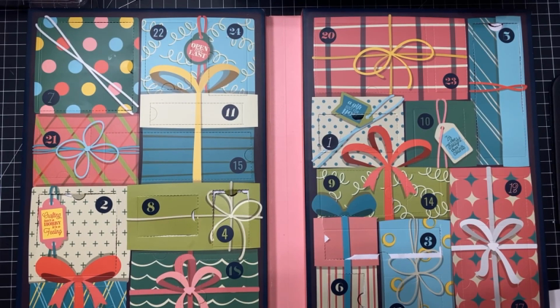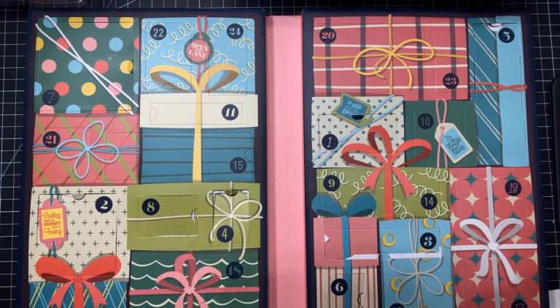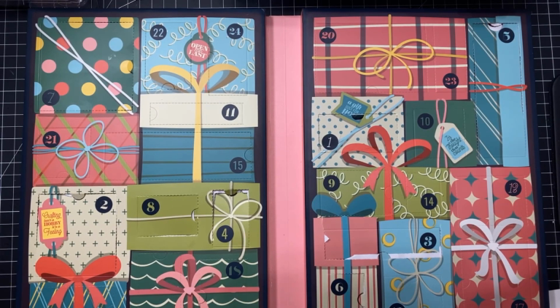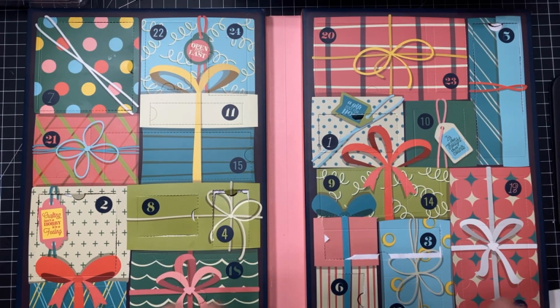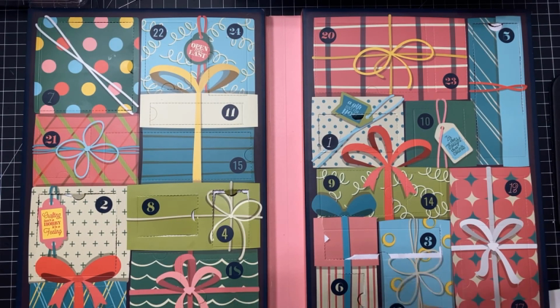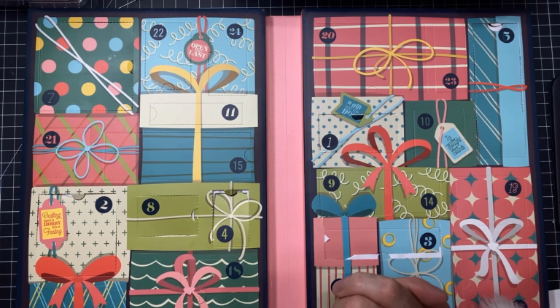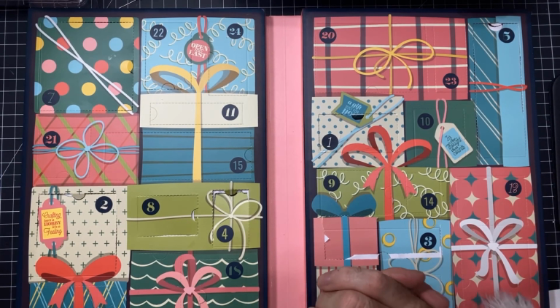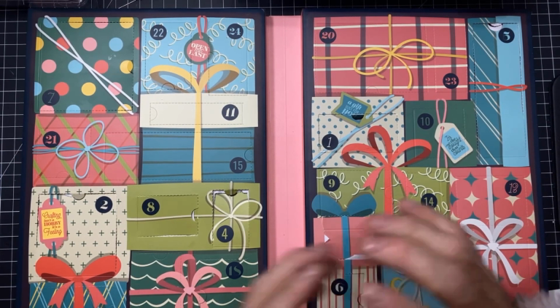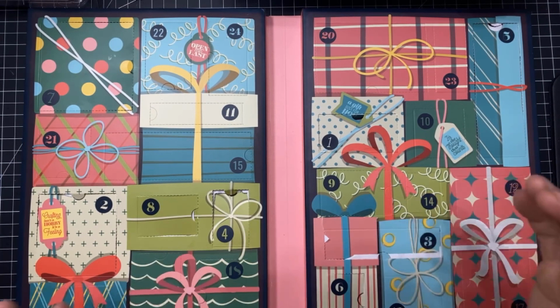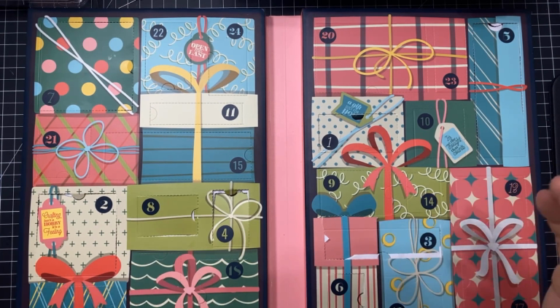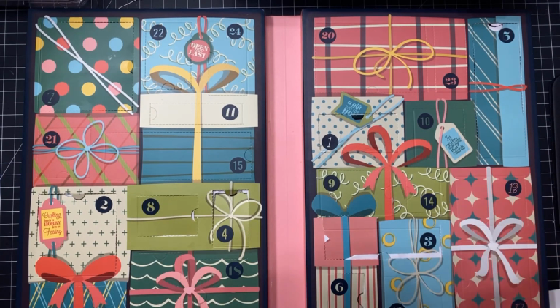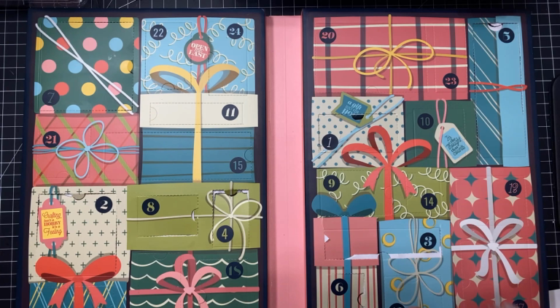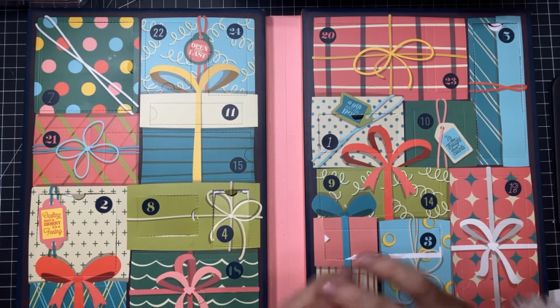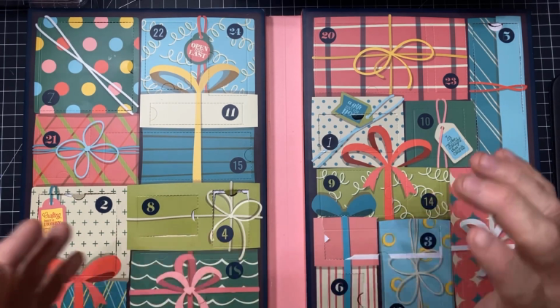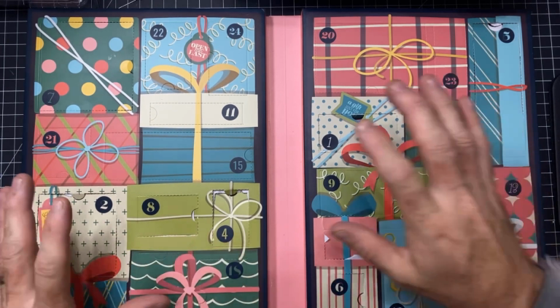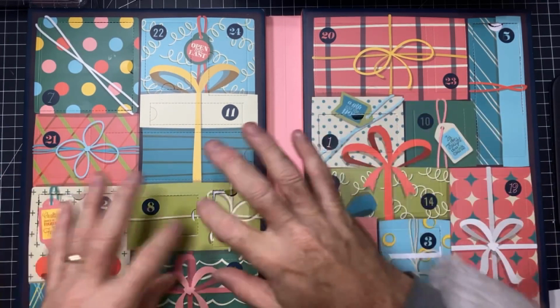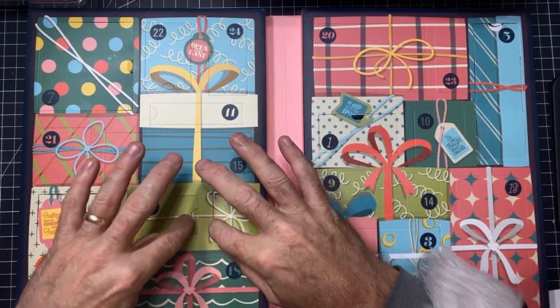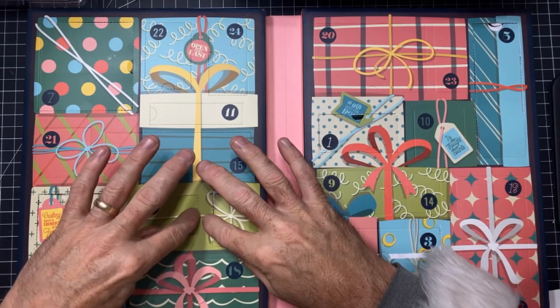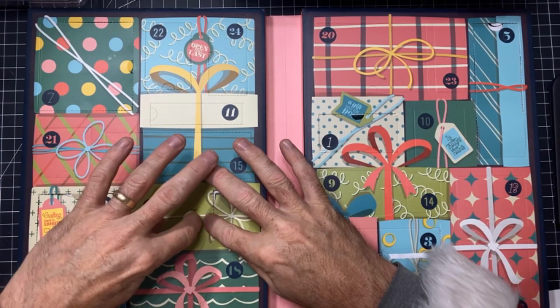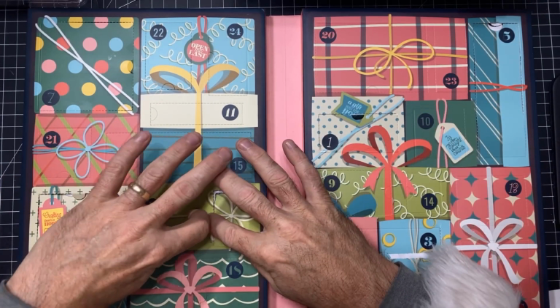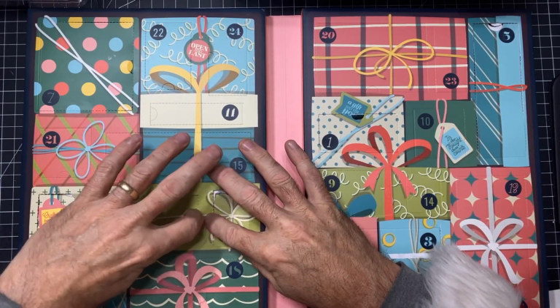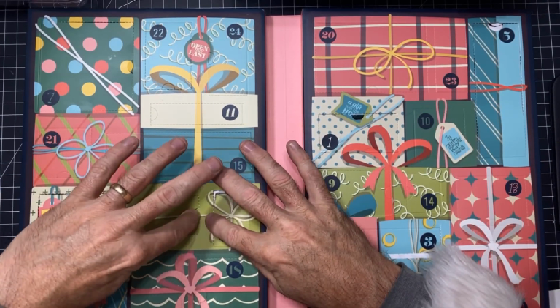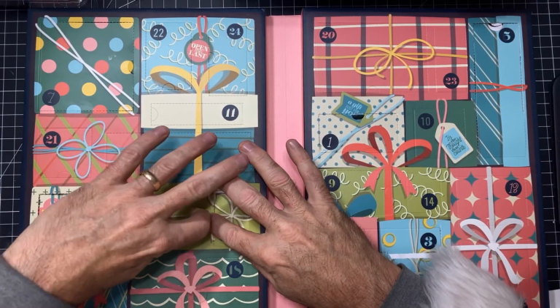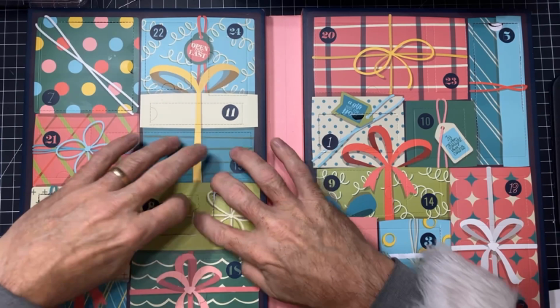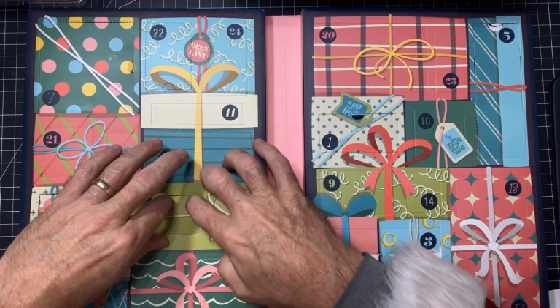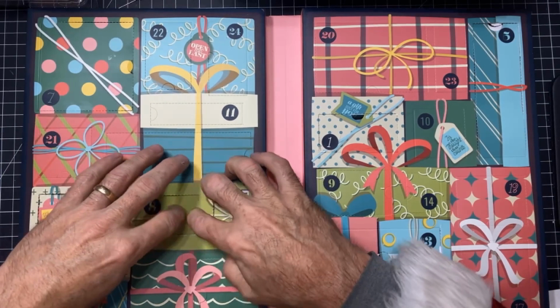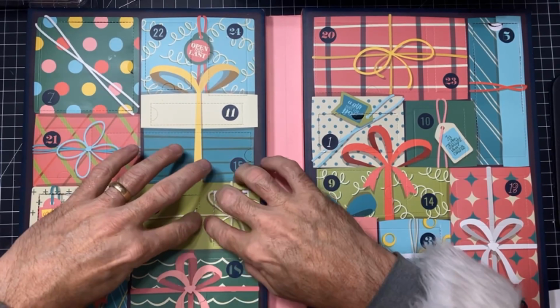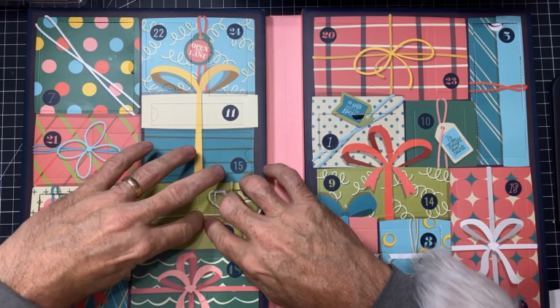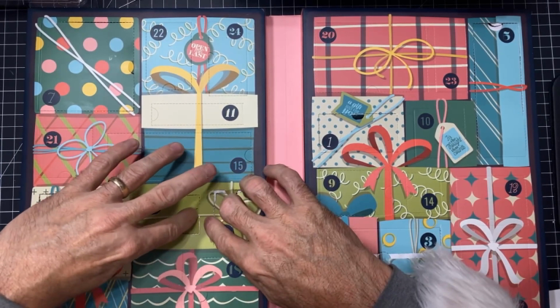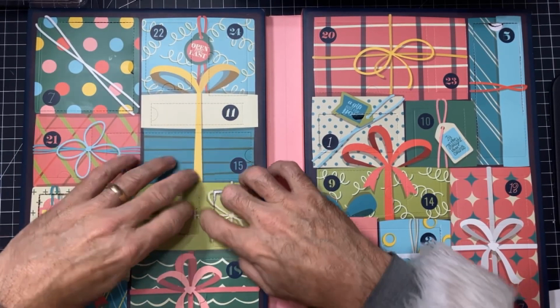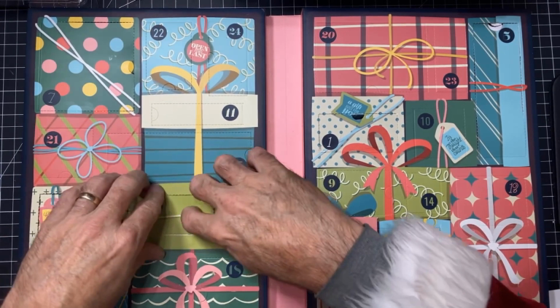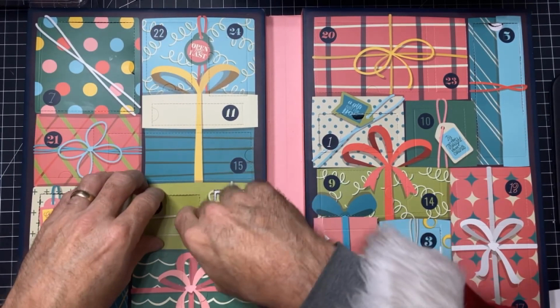Ho ho ho! Here we go! Day 8 is upon us and we have a small little package. Let's see what we can reveal.